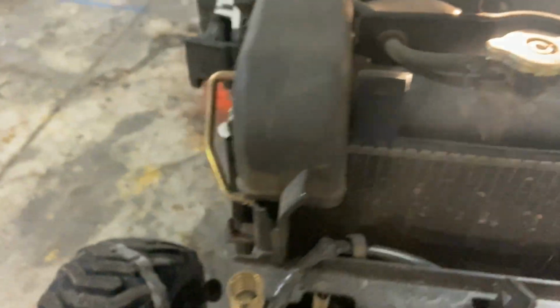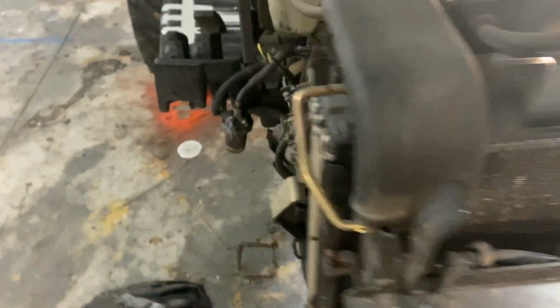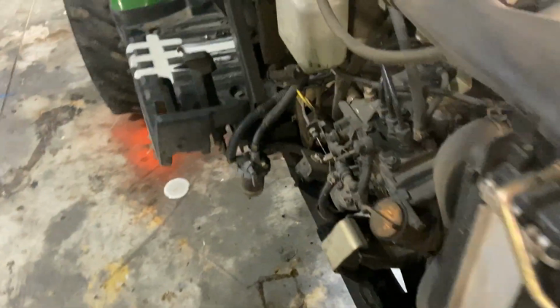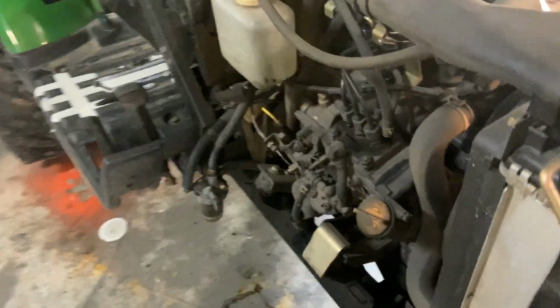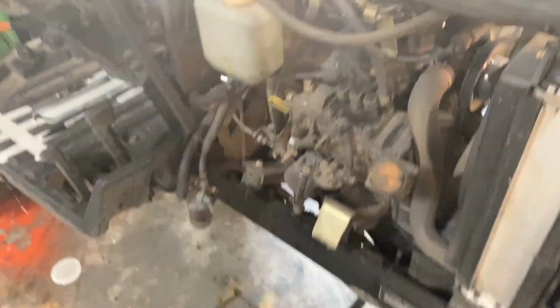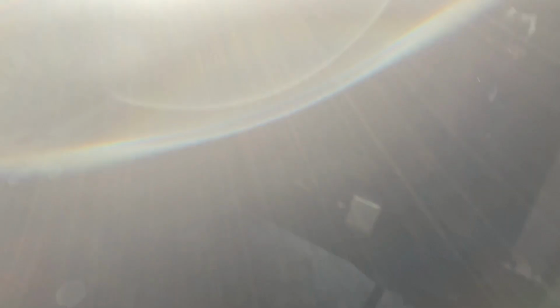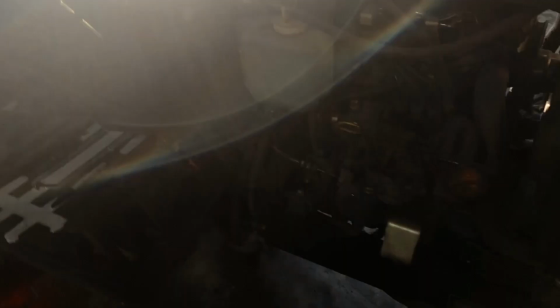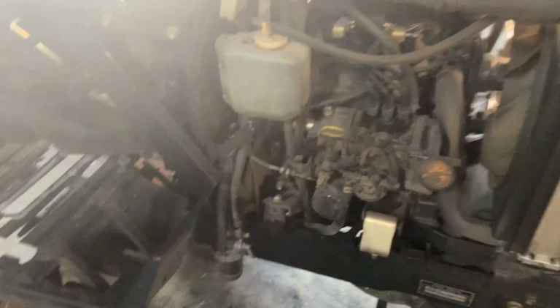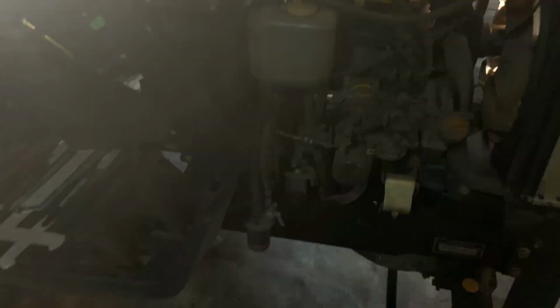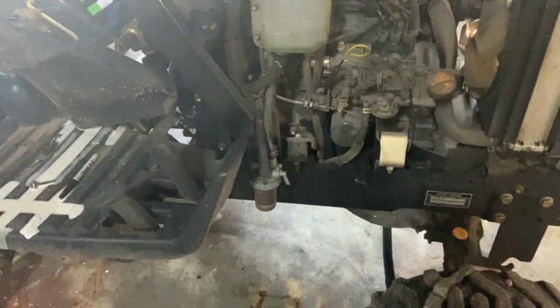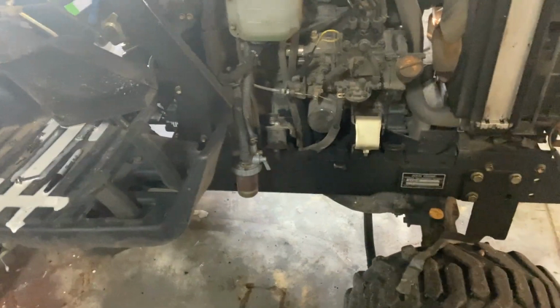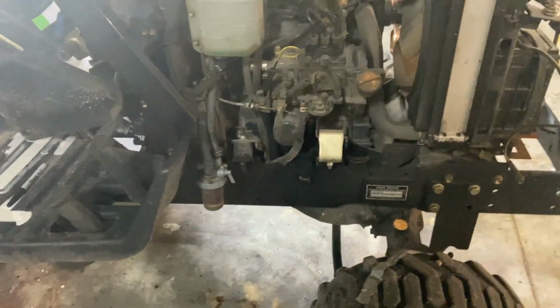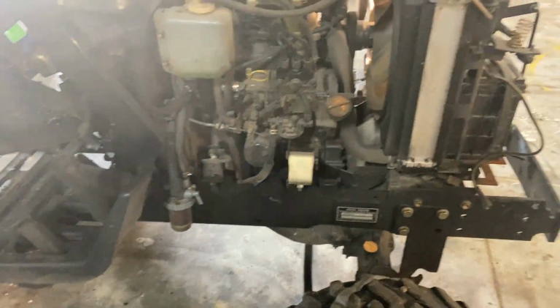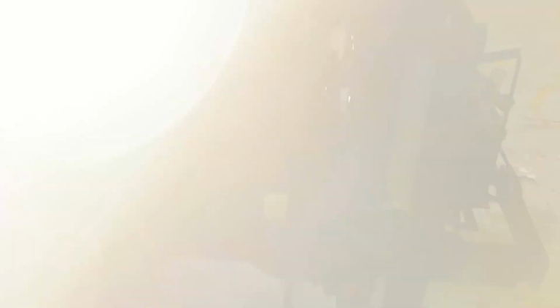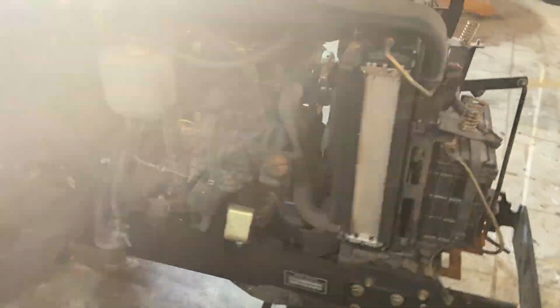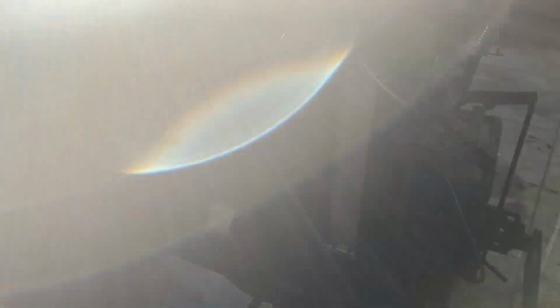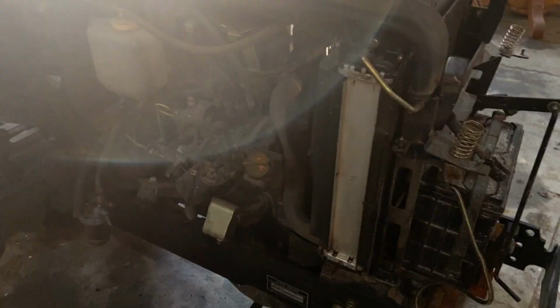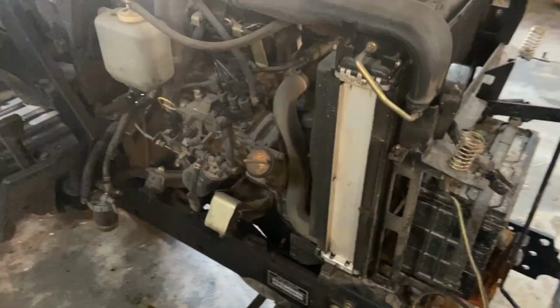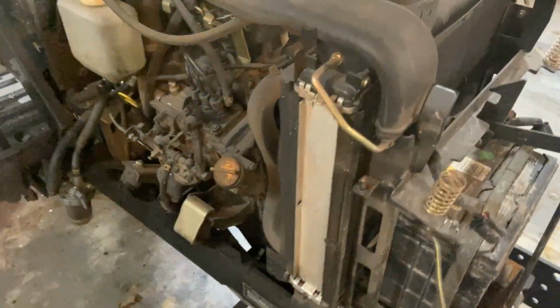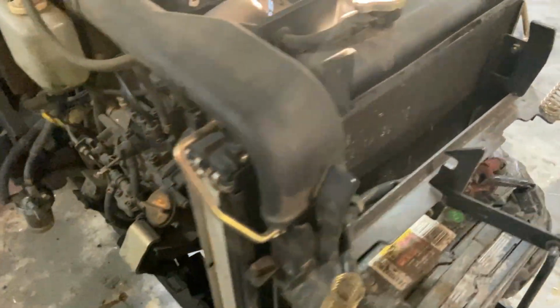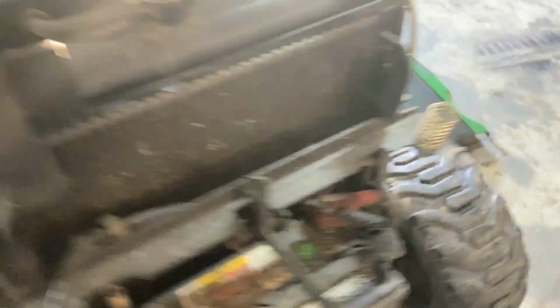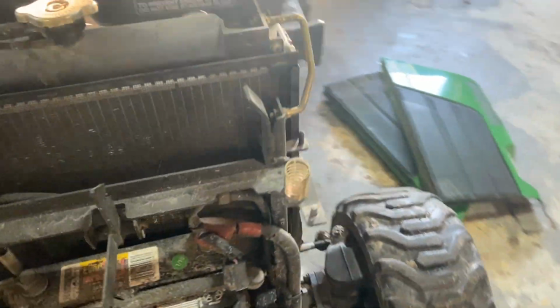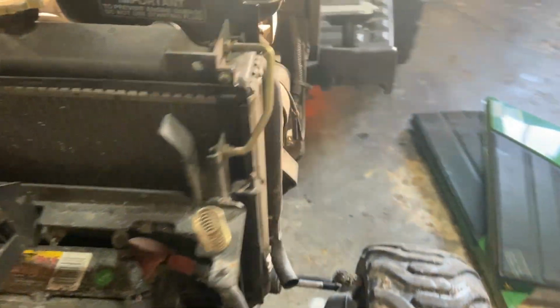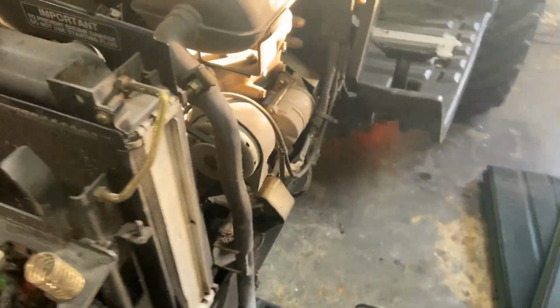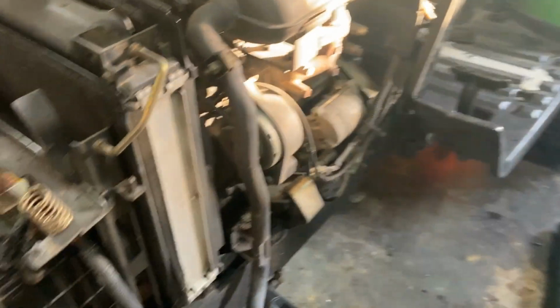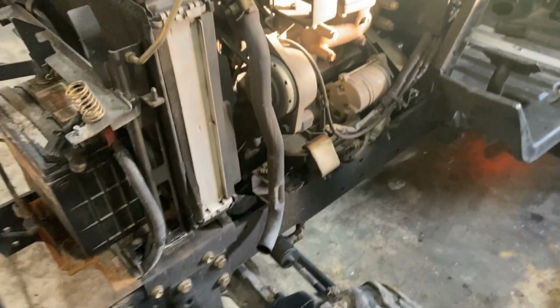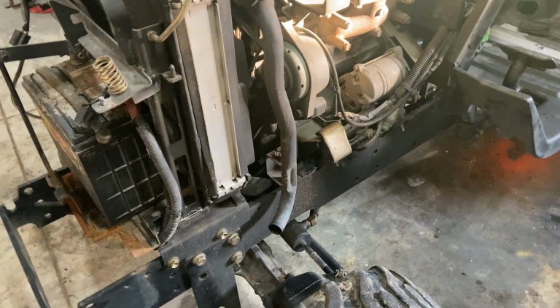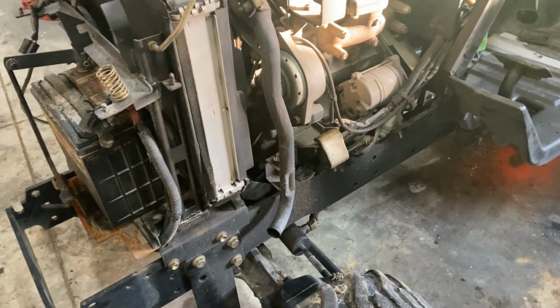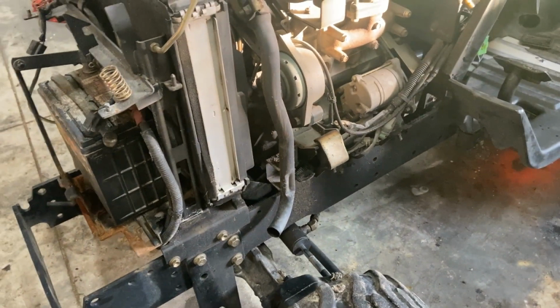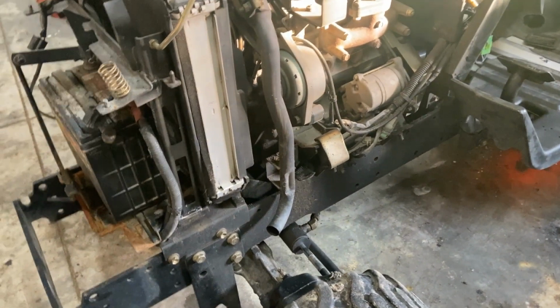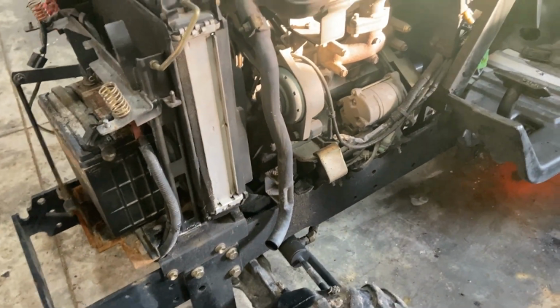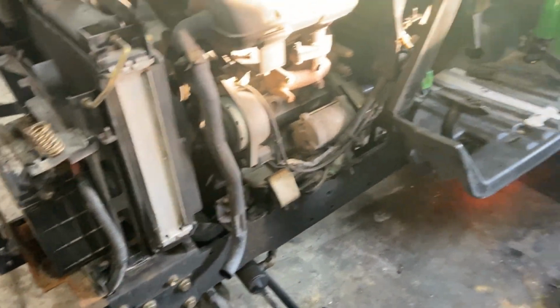This machine hadn't been started in probably two months. We just pushed it in here and you saw it crank up. So that's a cold start — it's about 40 degrees outside or so.